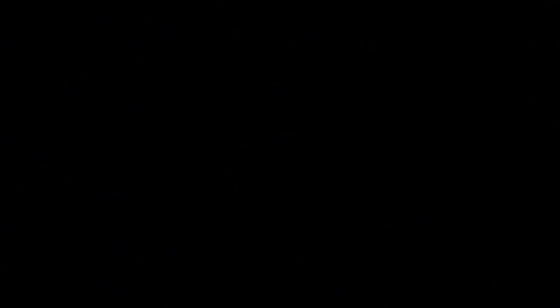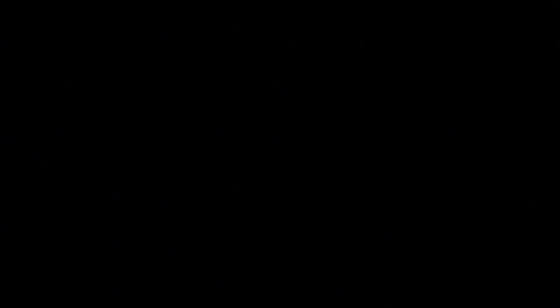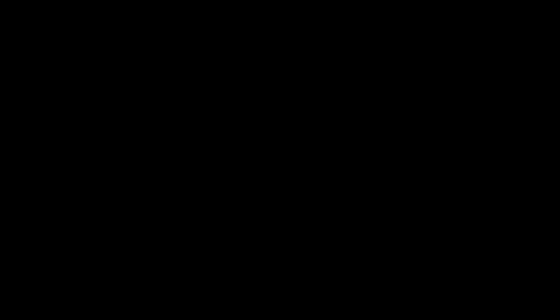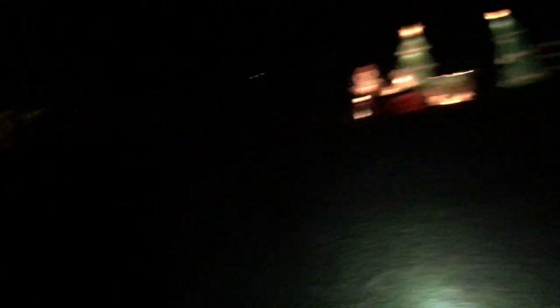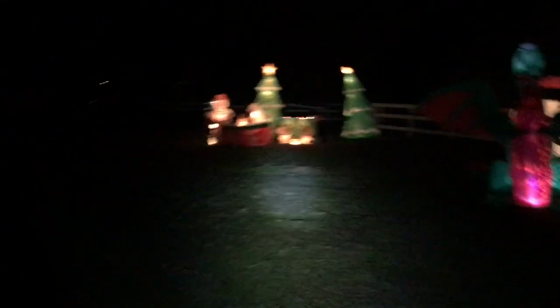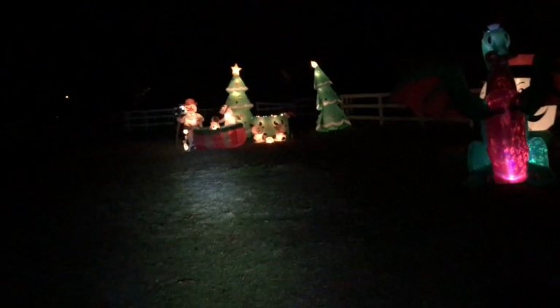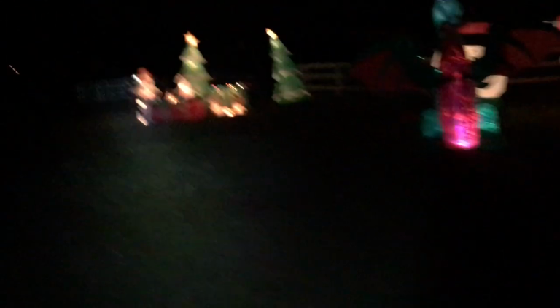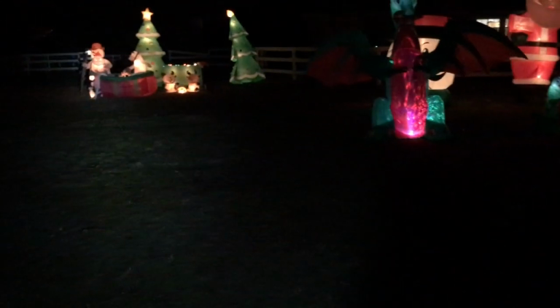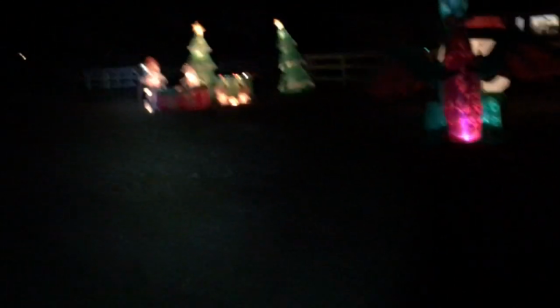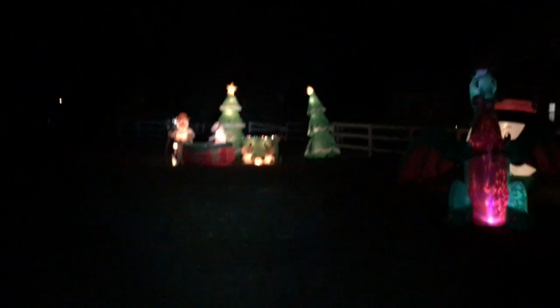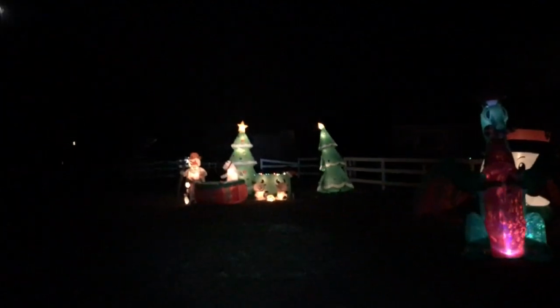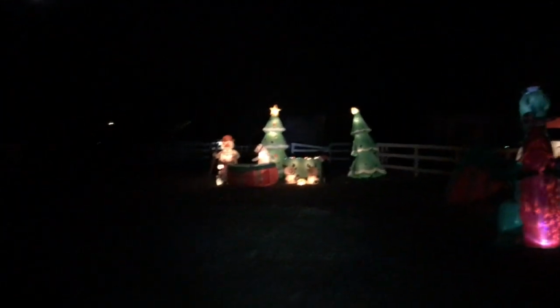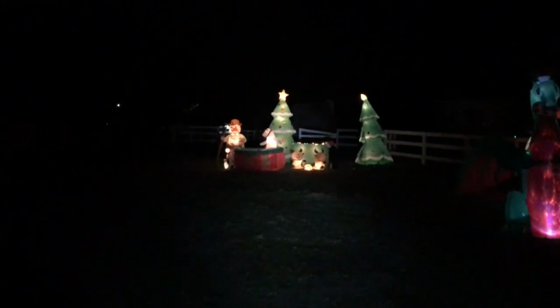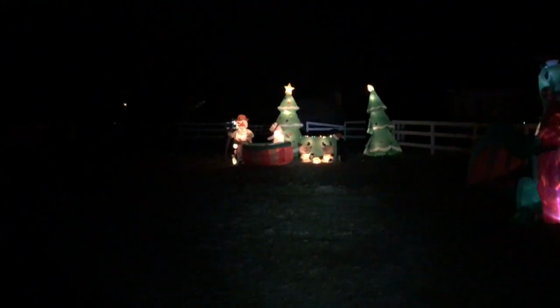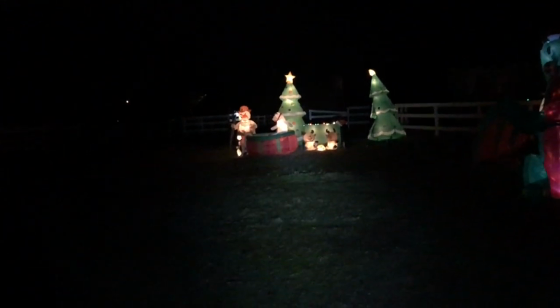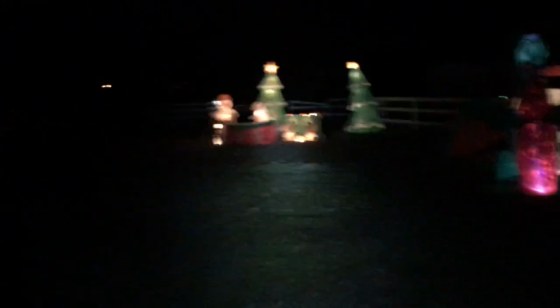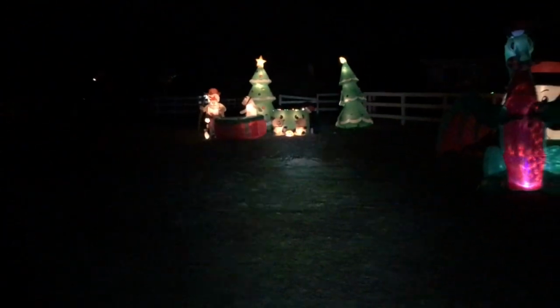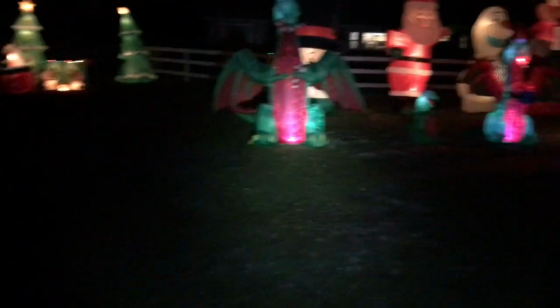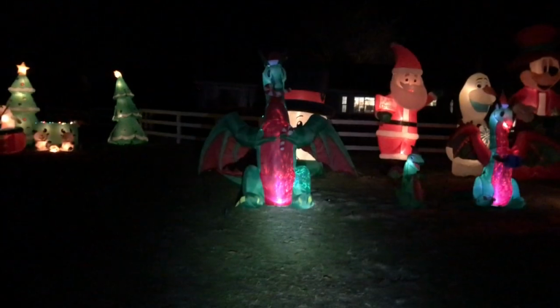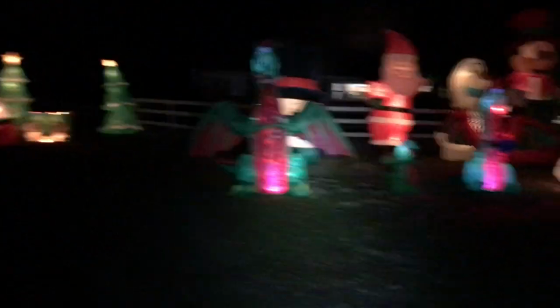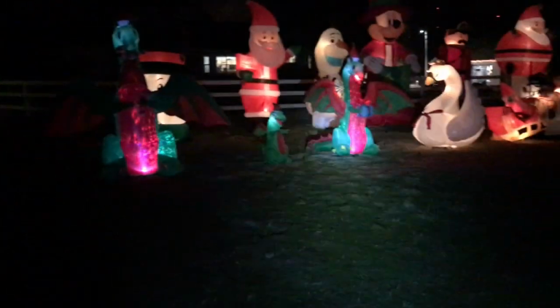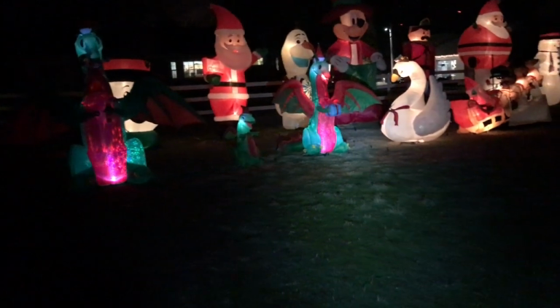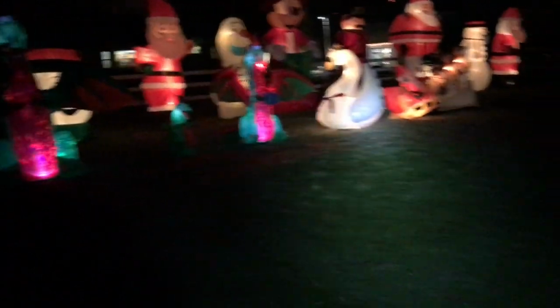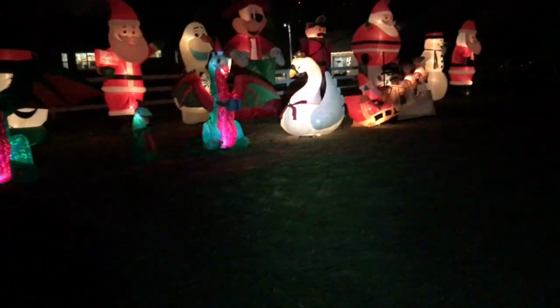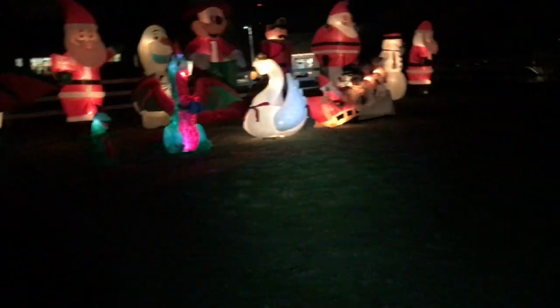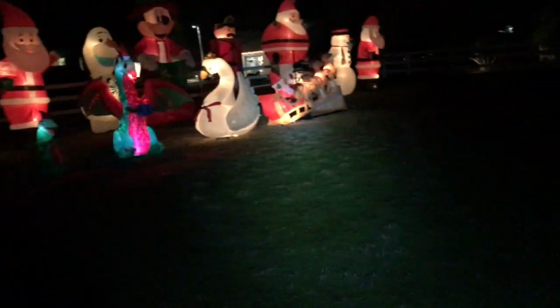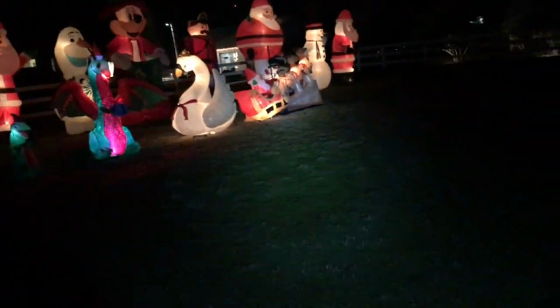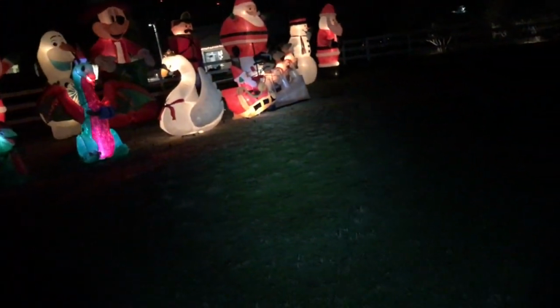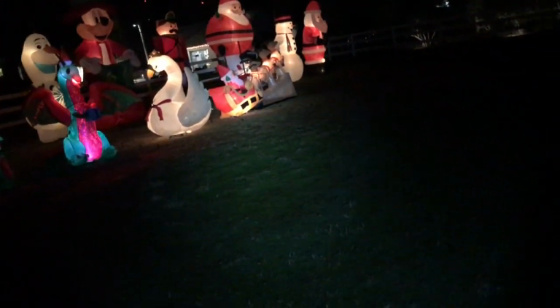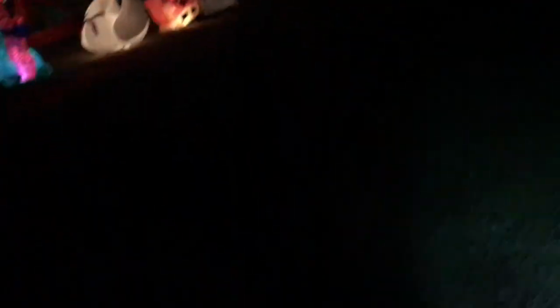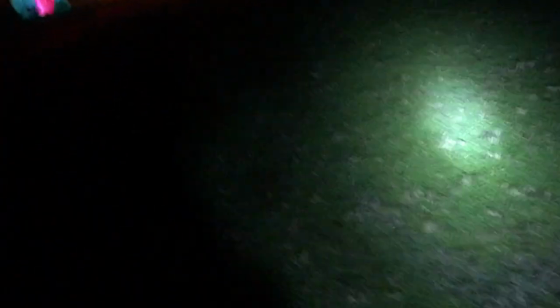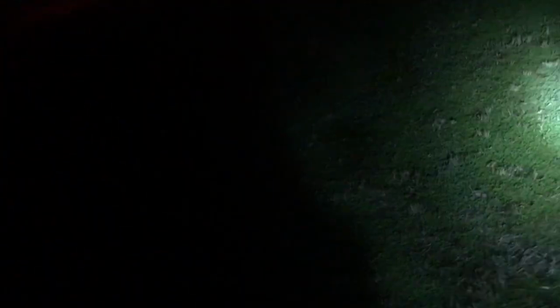I got some more up today. I got the pool inflatable for the Santa with the reindeer popping out. I got the dragons. I got the swan. And I got the sleigh with the reindeer.